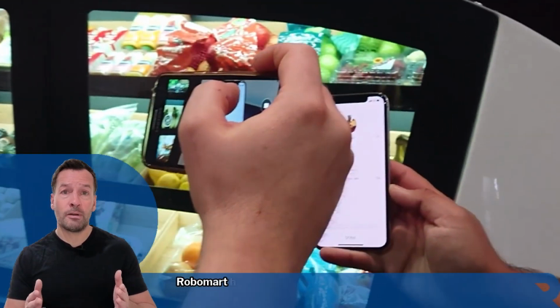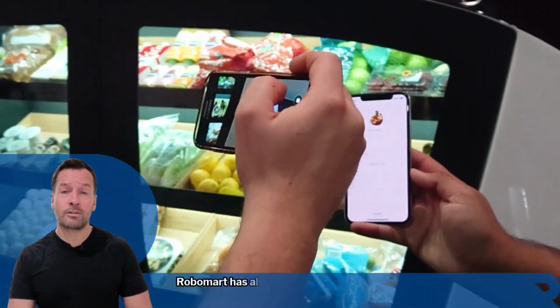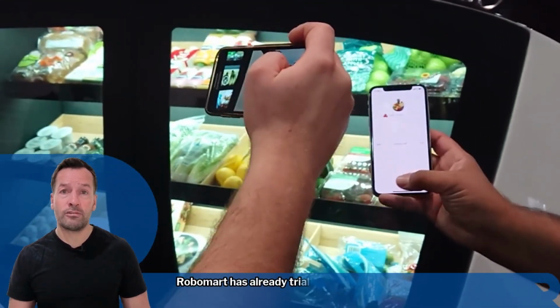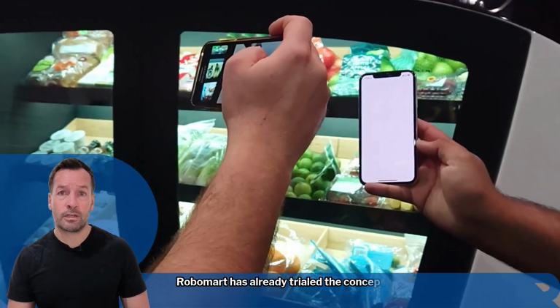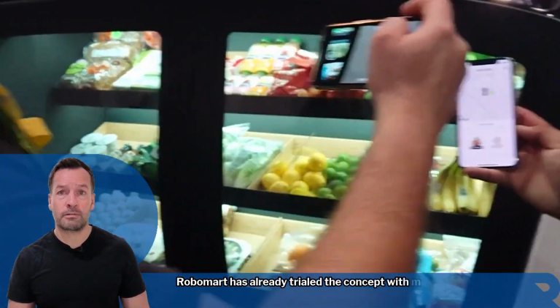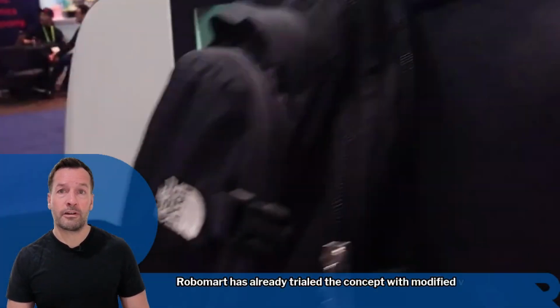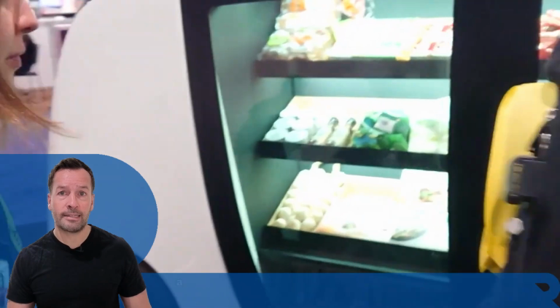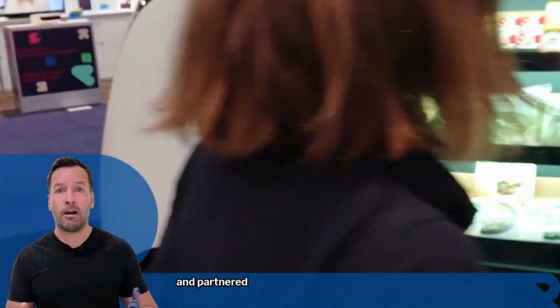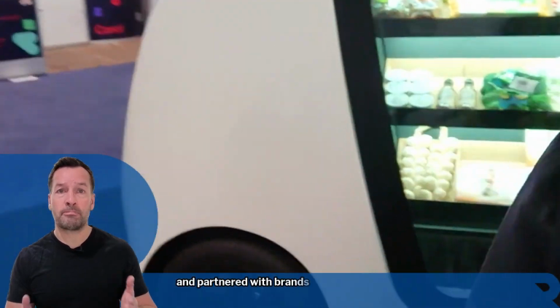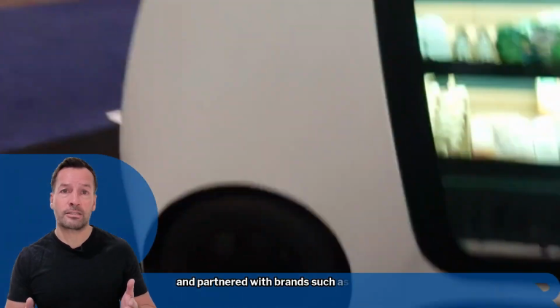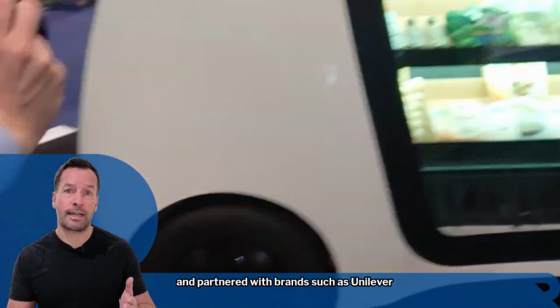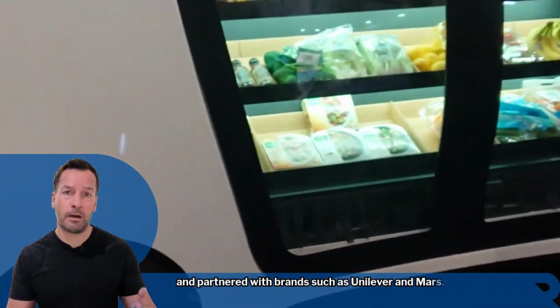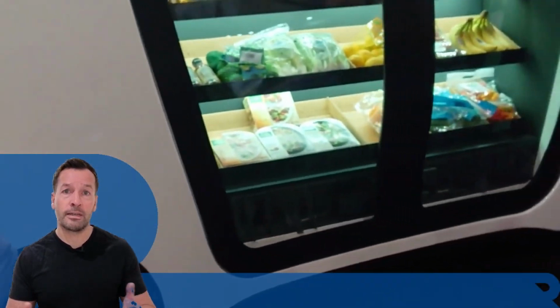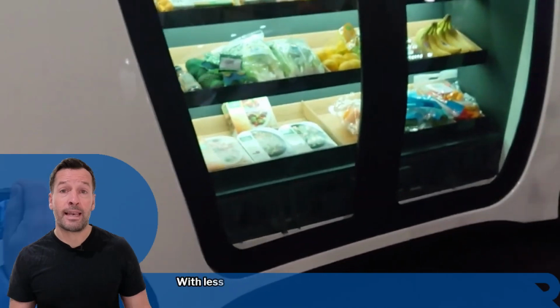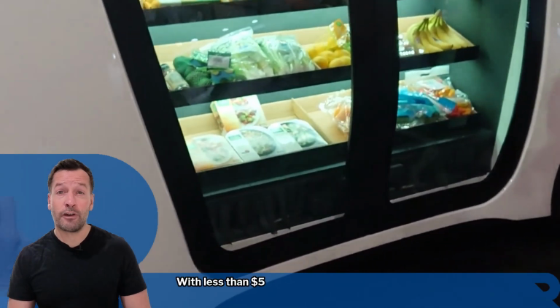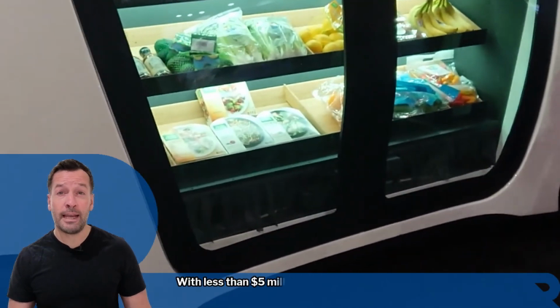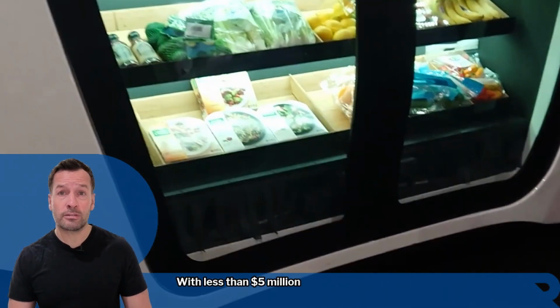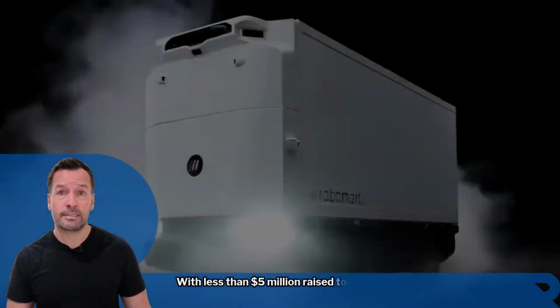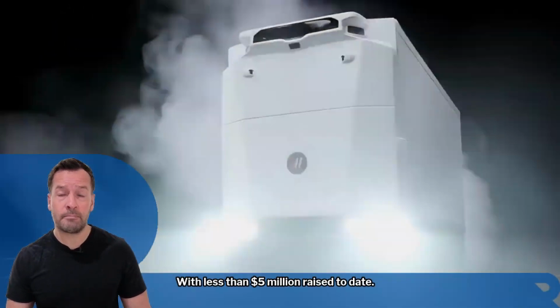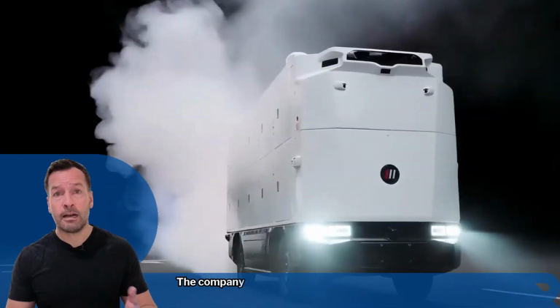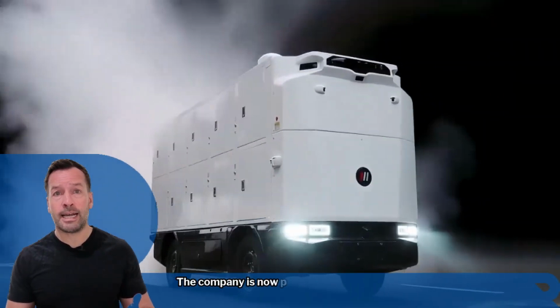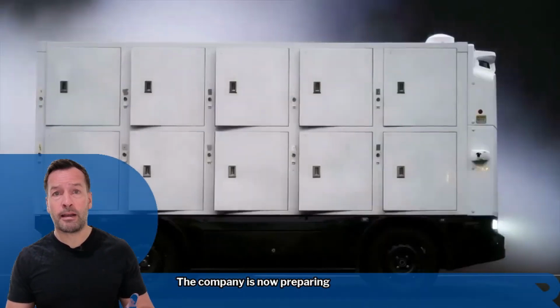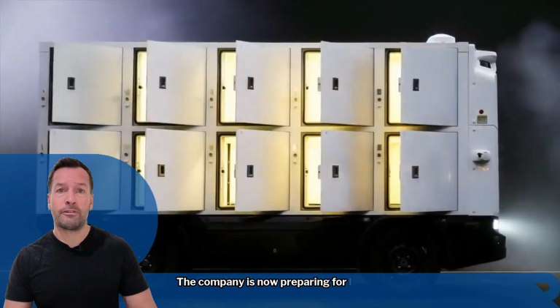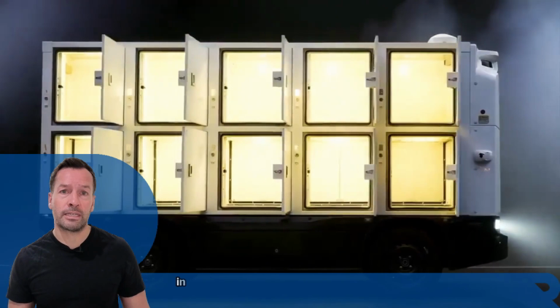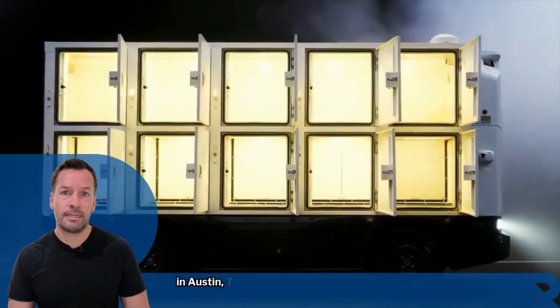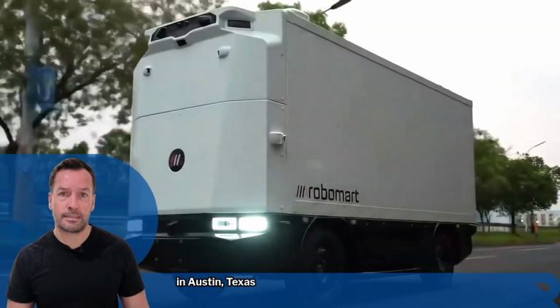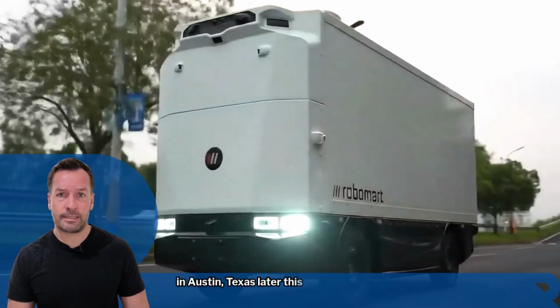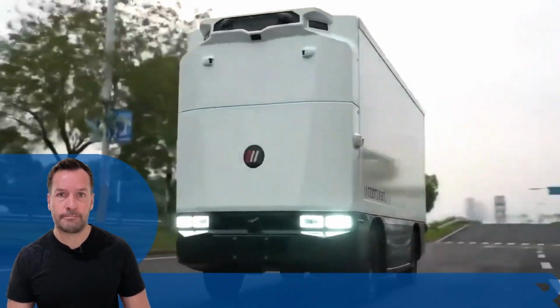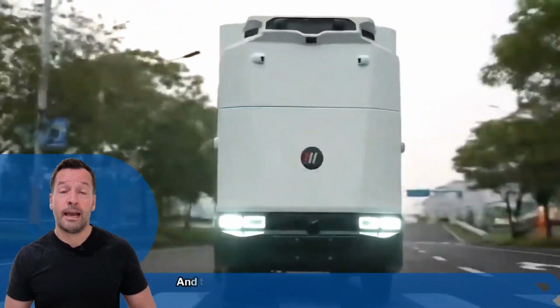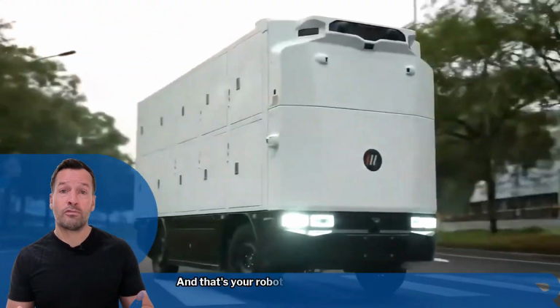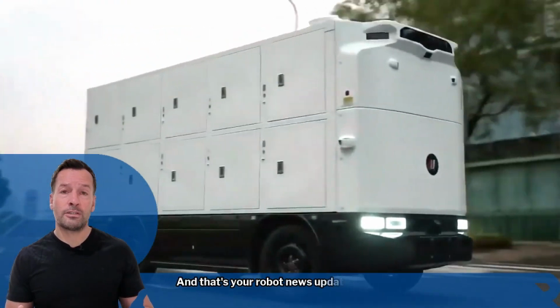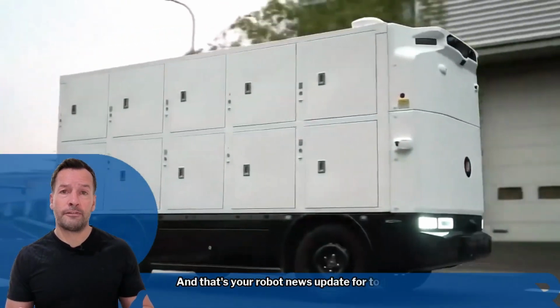Founded in 2018, Robomart has already trialled the concept with modified vans and partnered with brands such as Unilever and Mars. With less than $5 million raised to date, the company is now preparing for launch in Austin, Texas later this year.